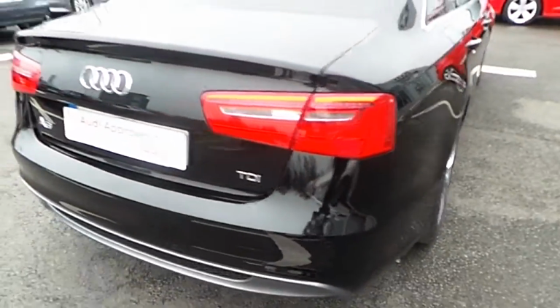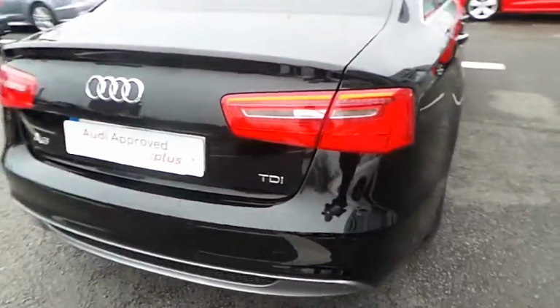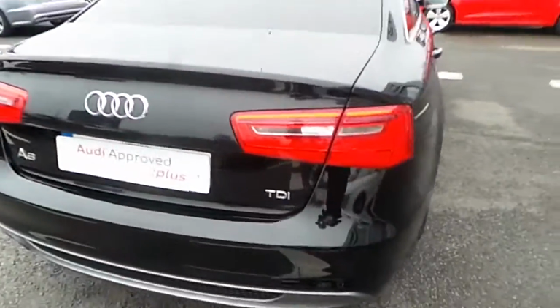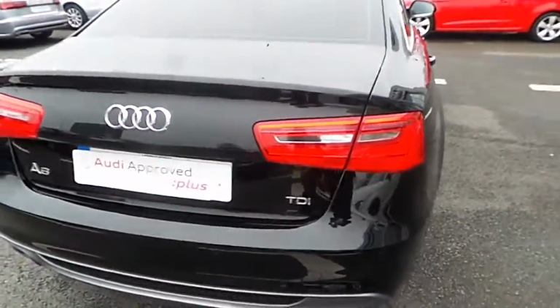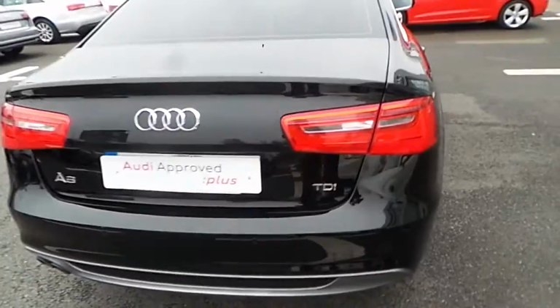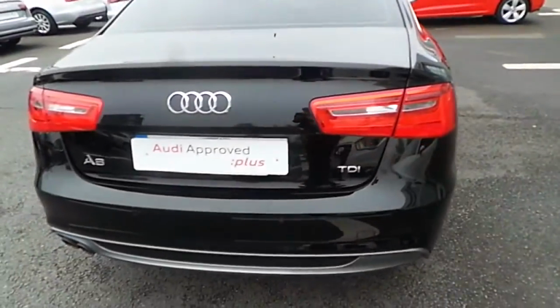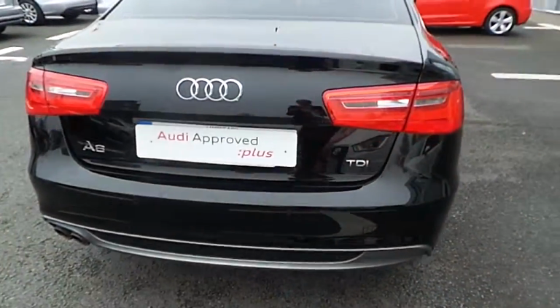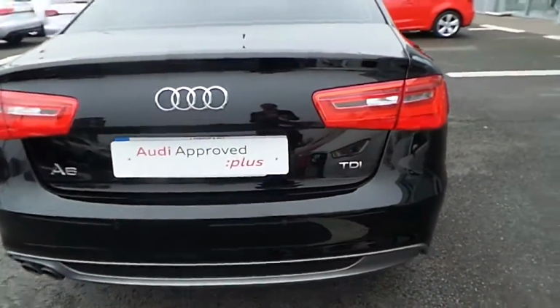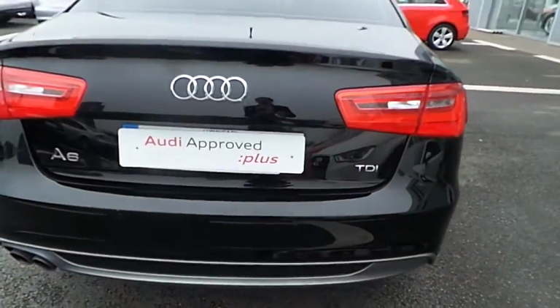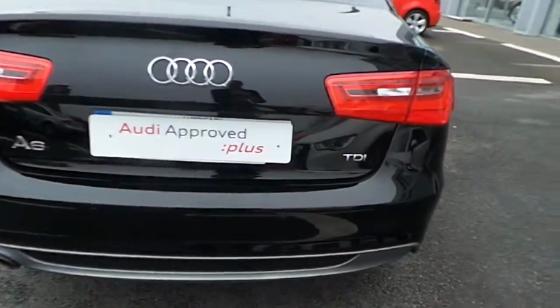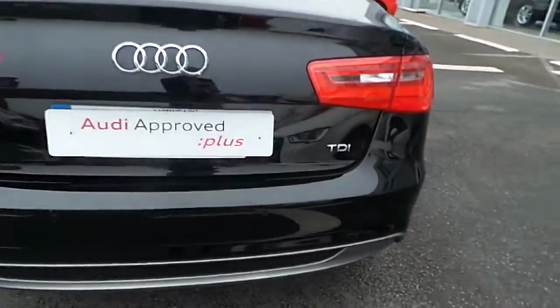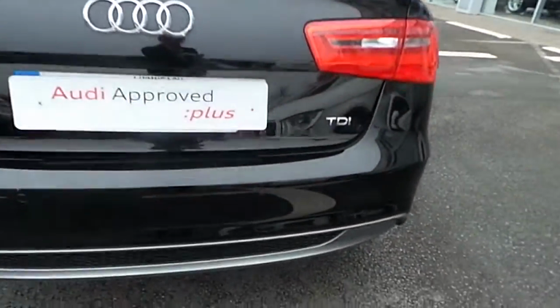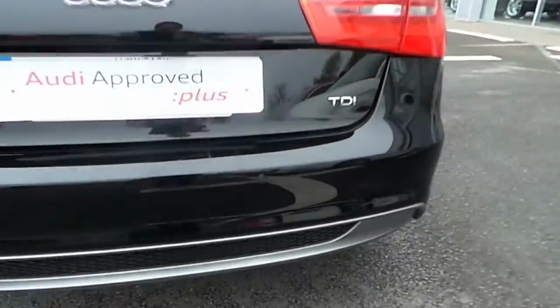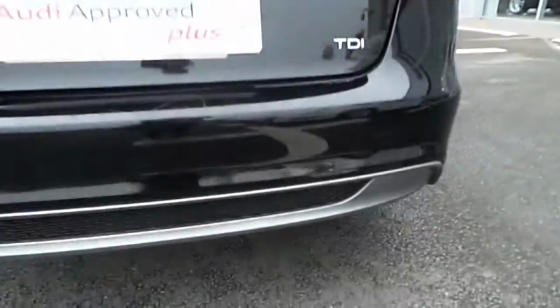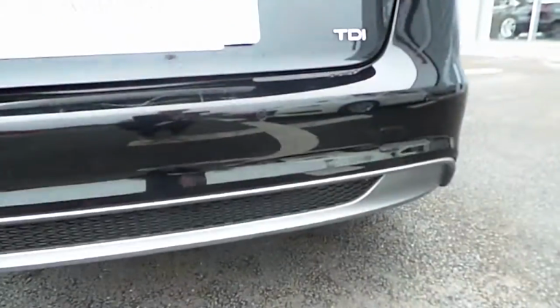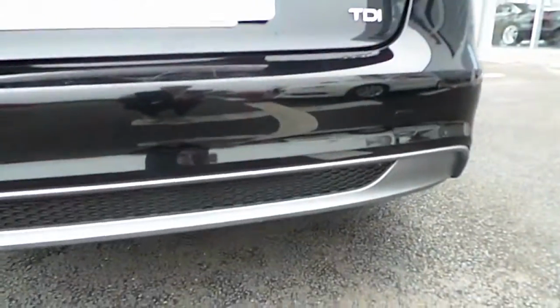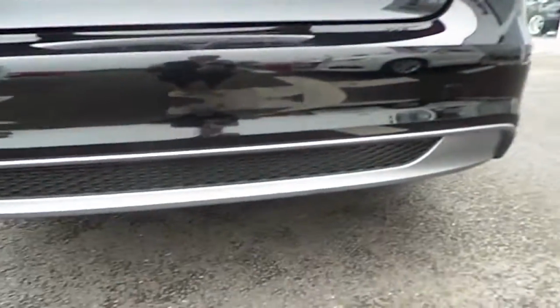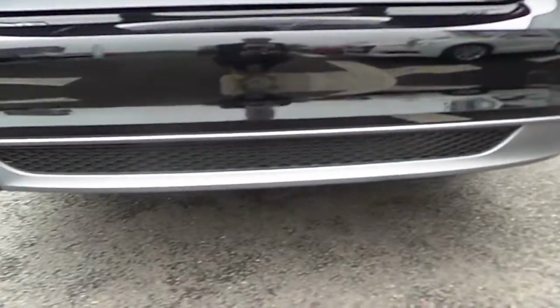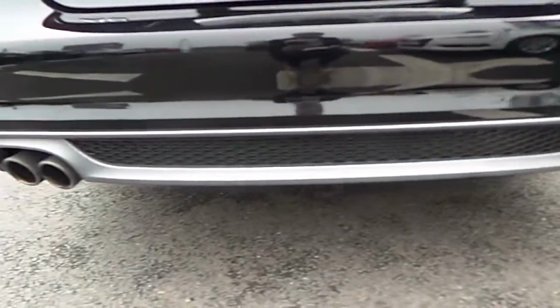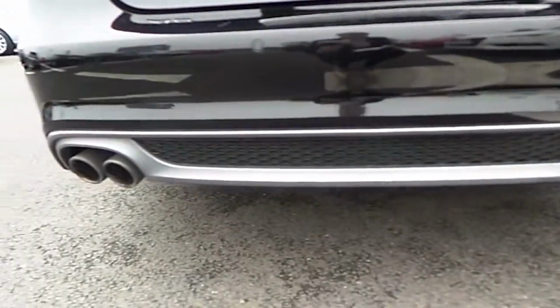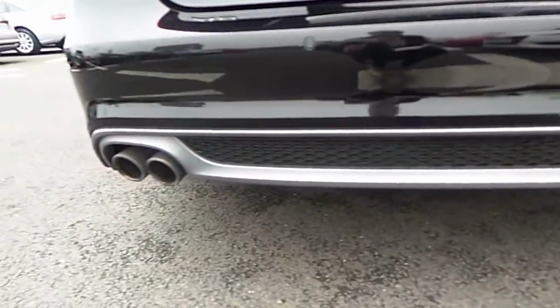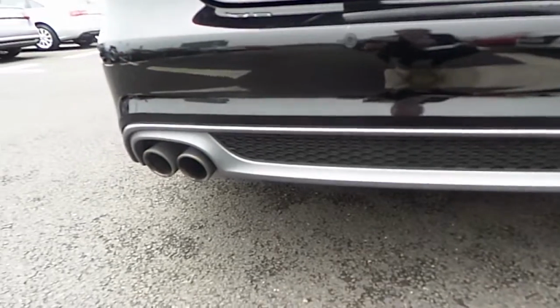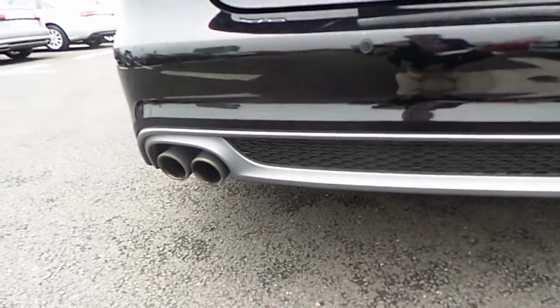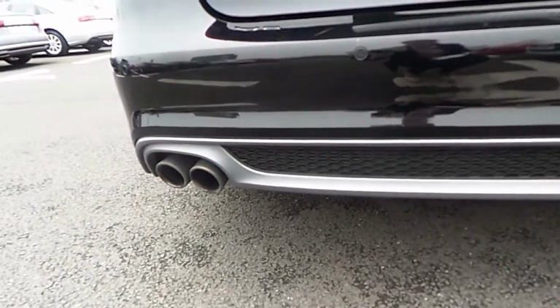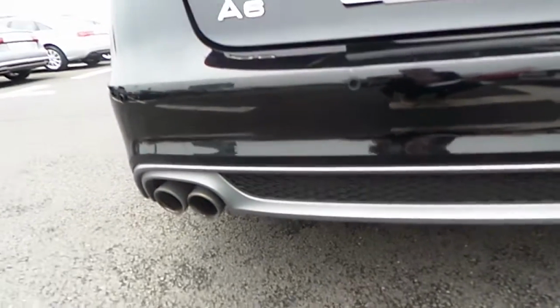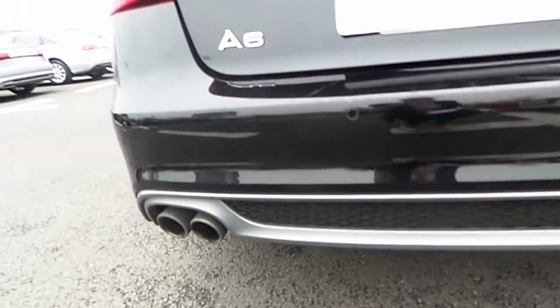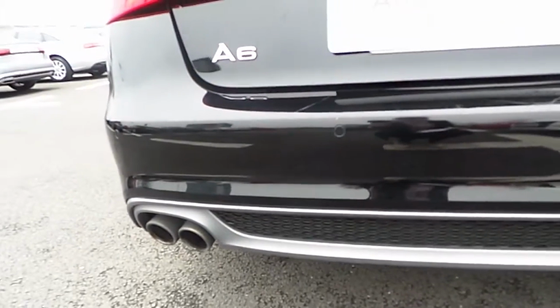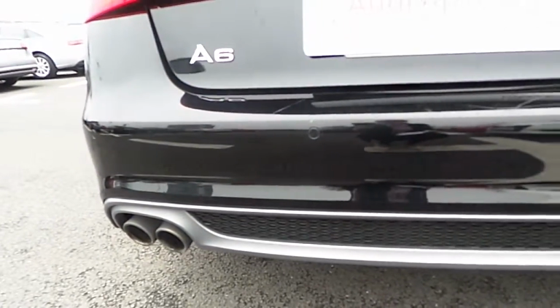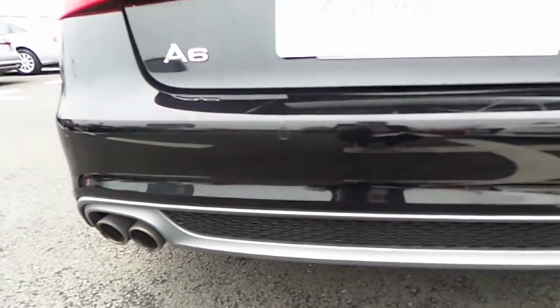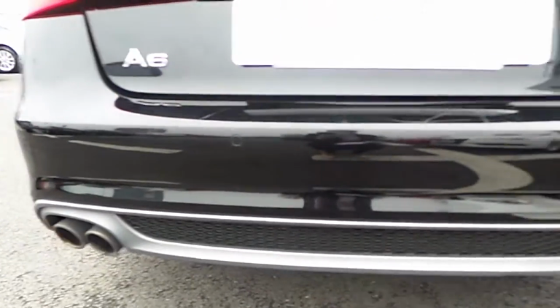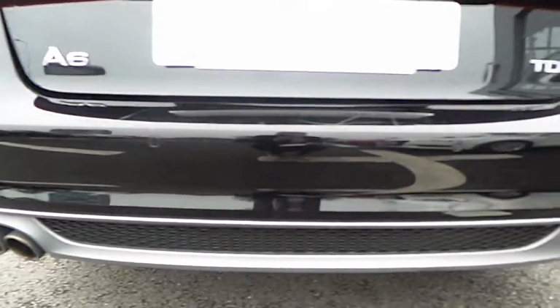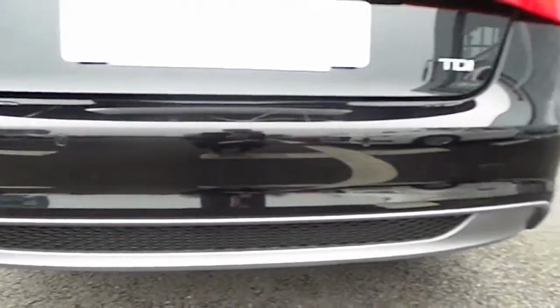LED rear lights. S-Line features on the rear bumper. Dual exhaust. Rear parking sensors.